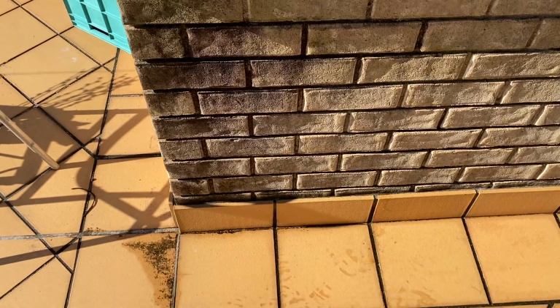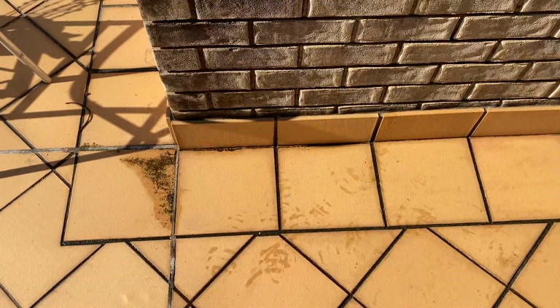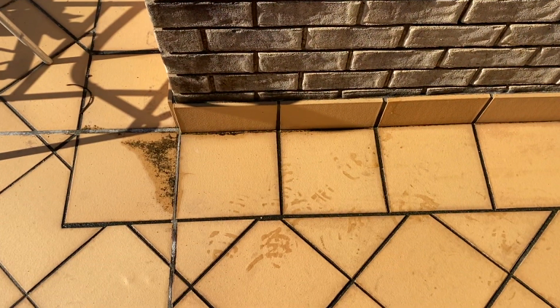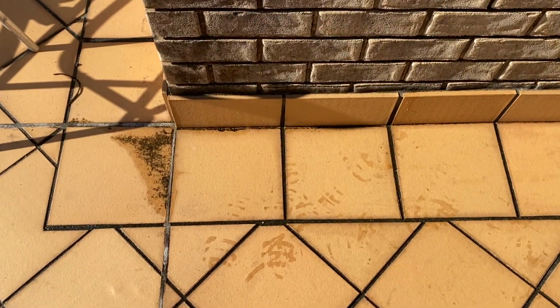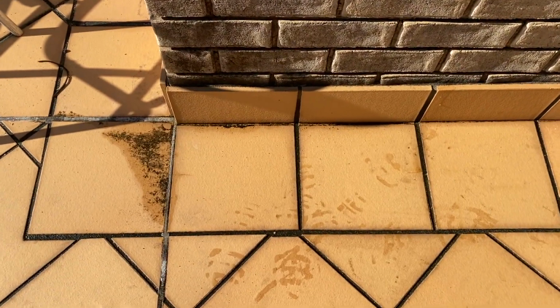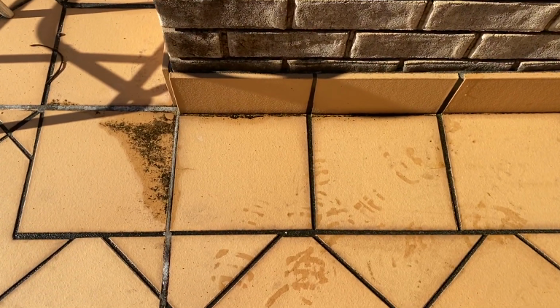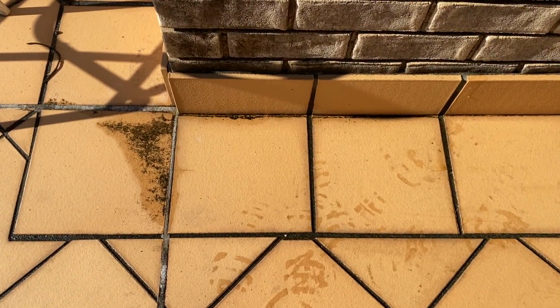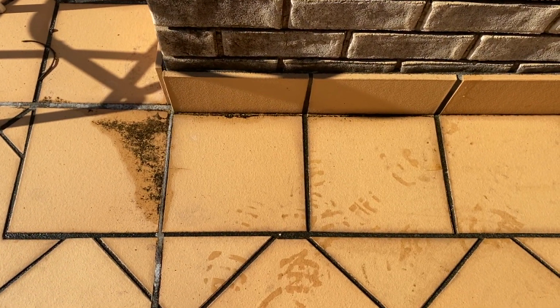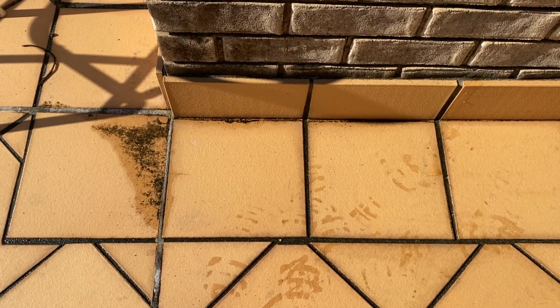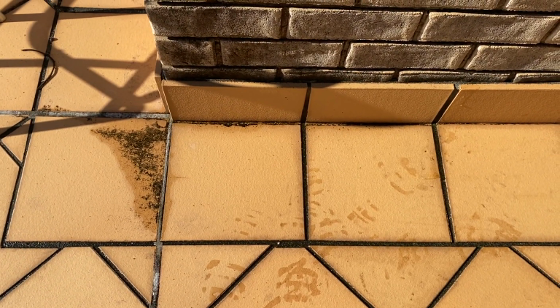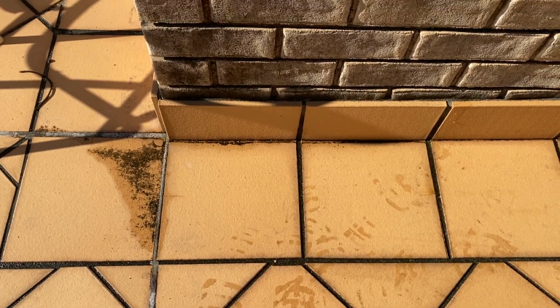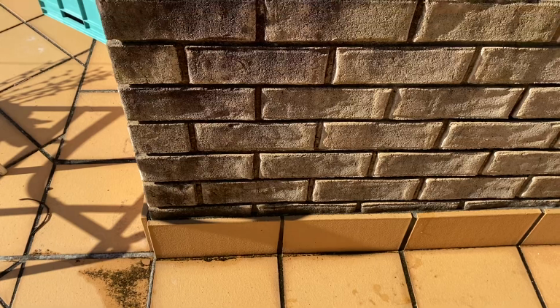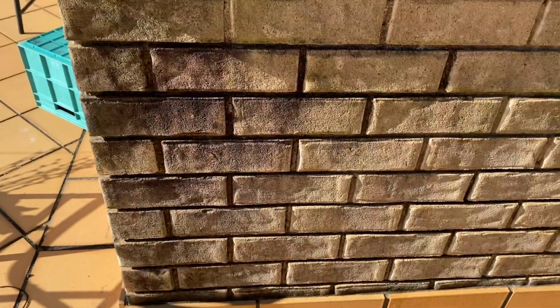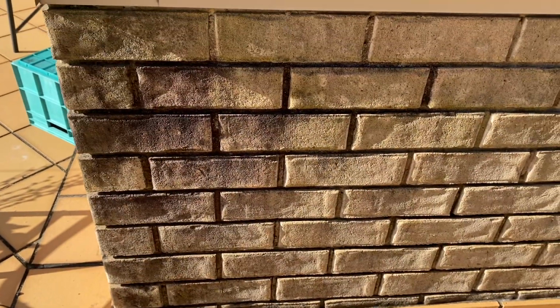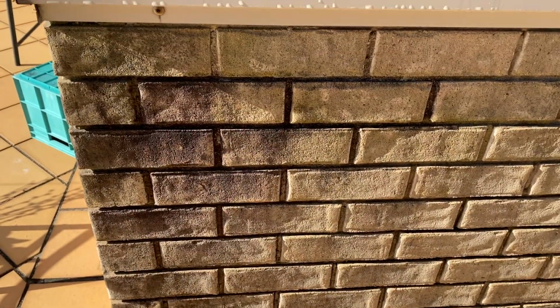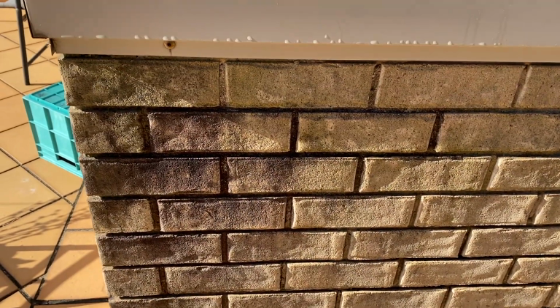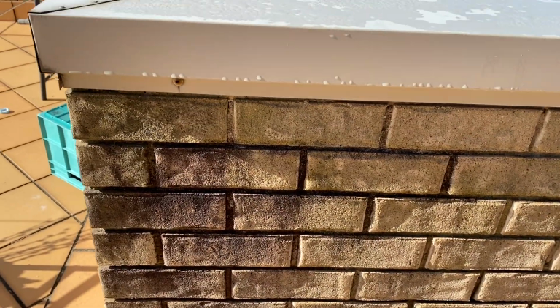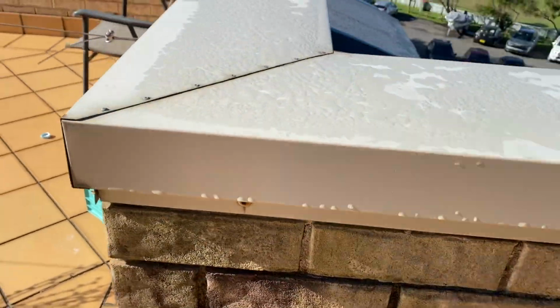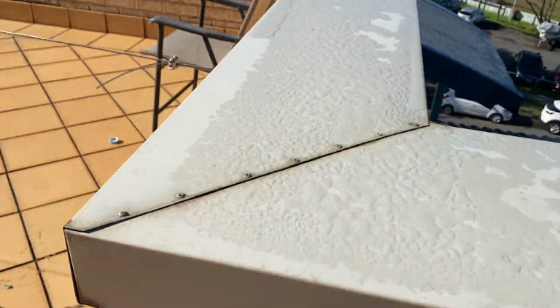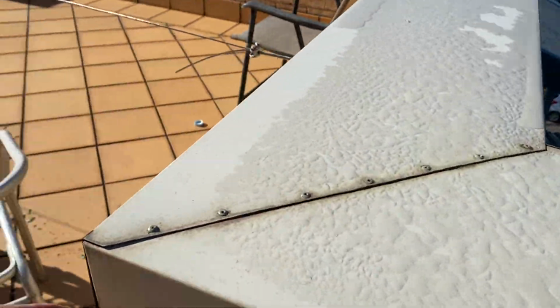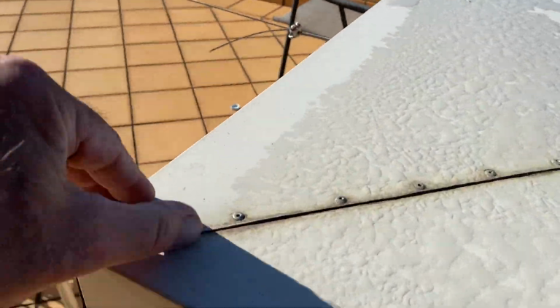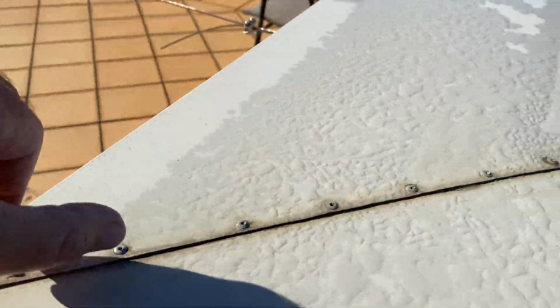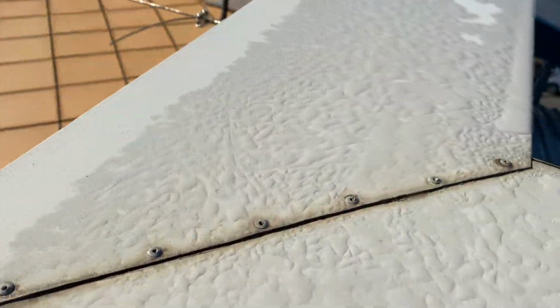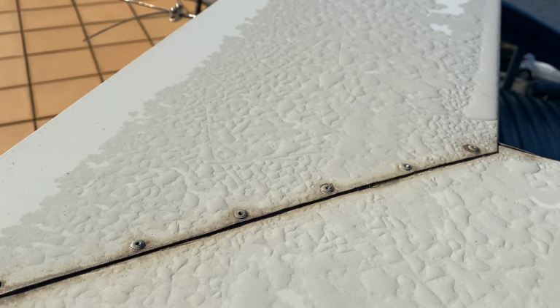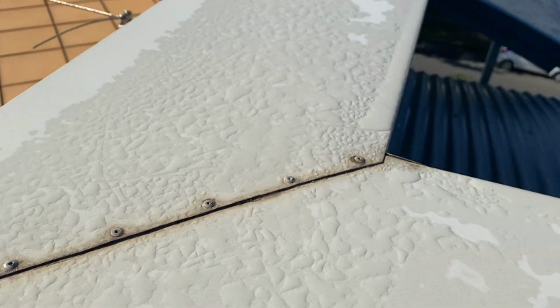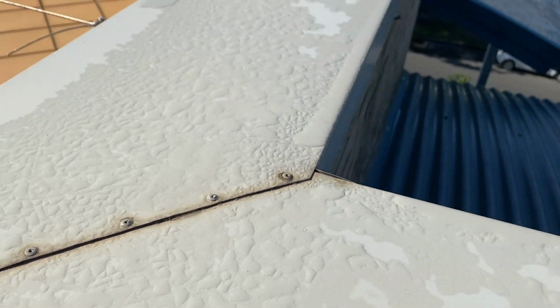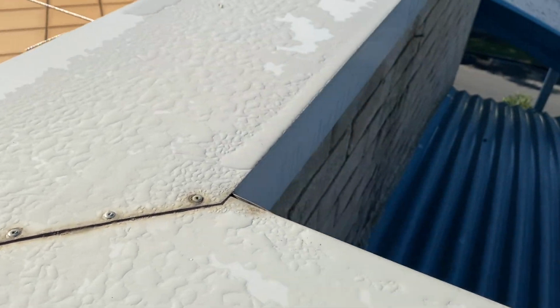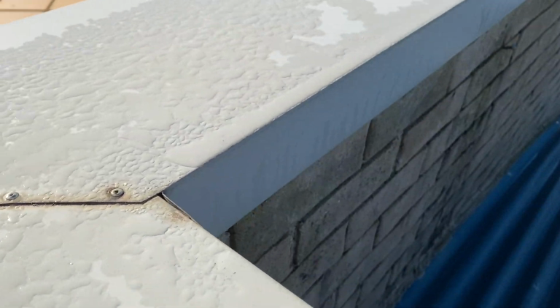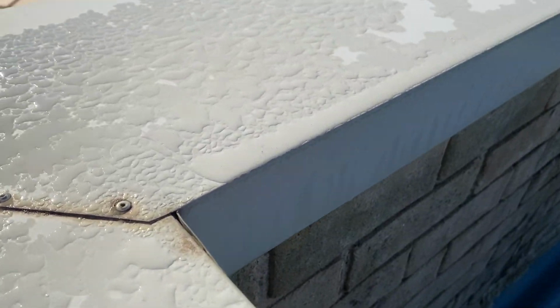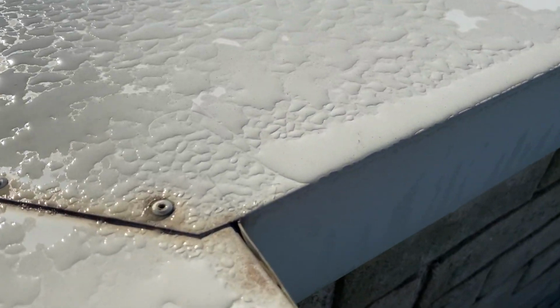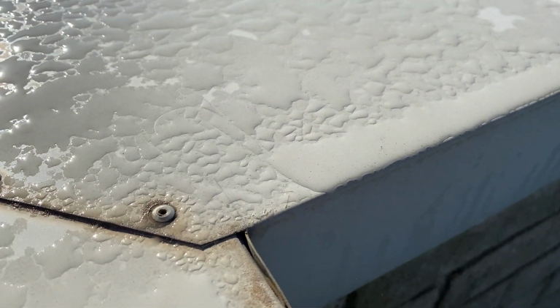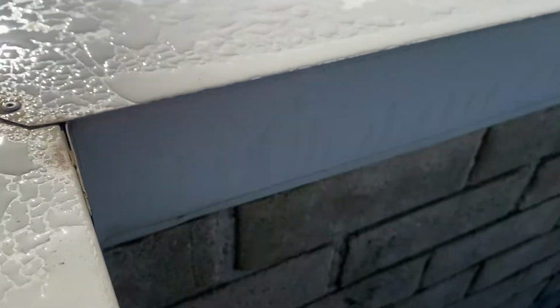There are a couple of issues here. I suspect there's a waterproofing defect to the parapet wall. The parapet wall is getting saturated. The flashings aren't adequately sealed to the capping flashing — there are gaps there to the capping flashing.